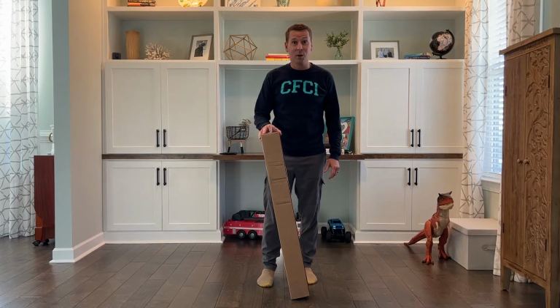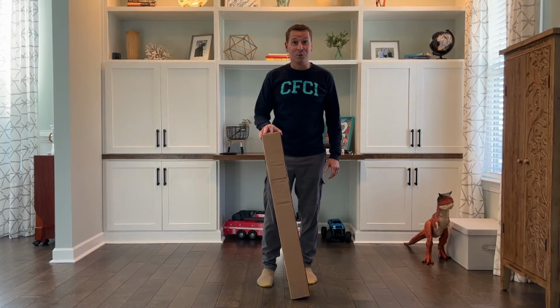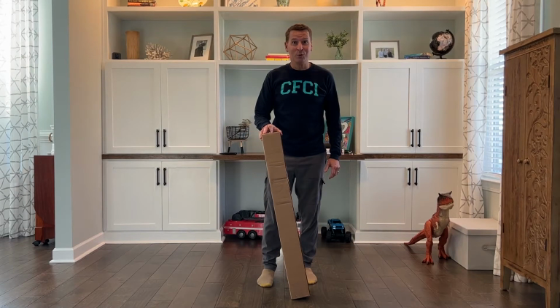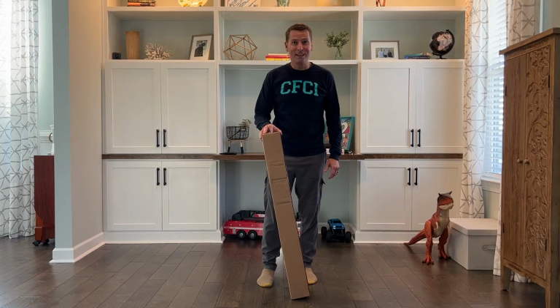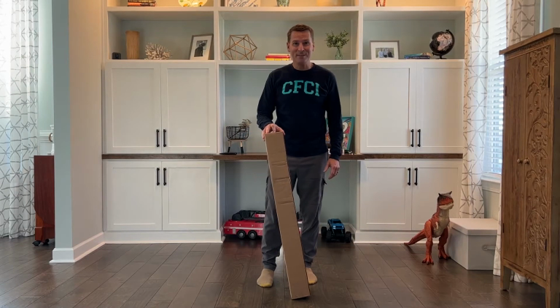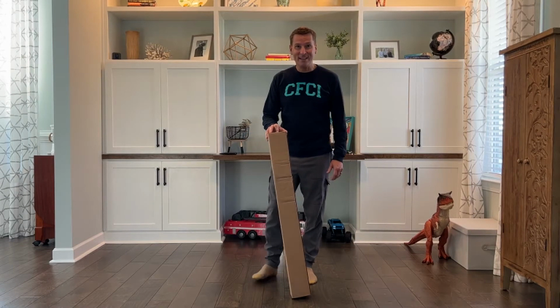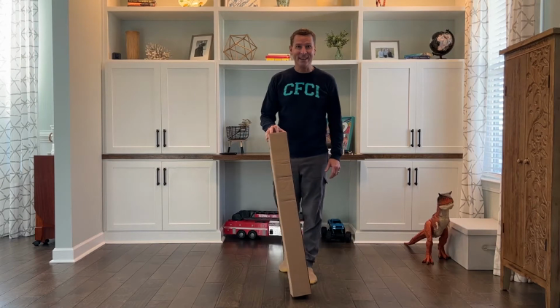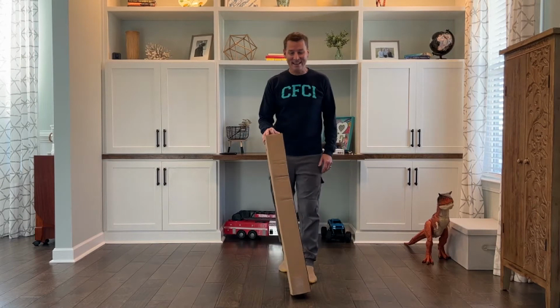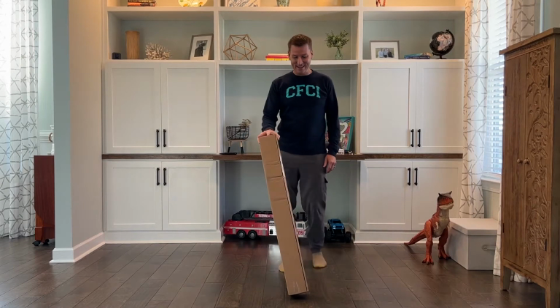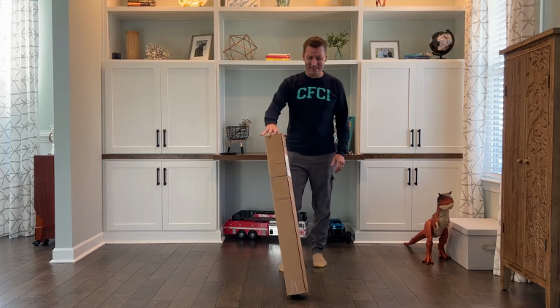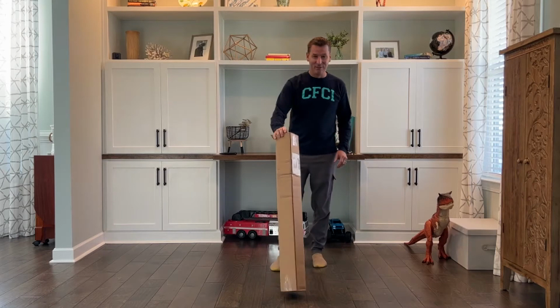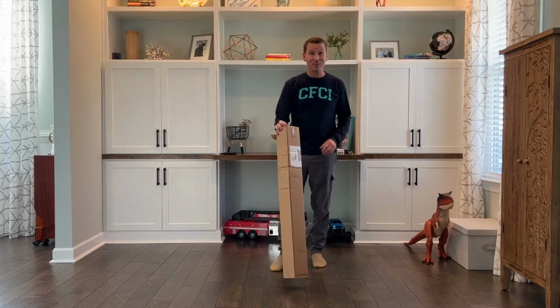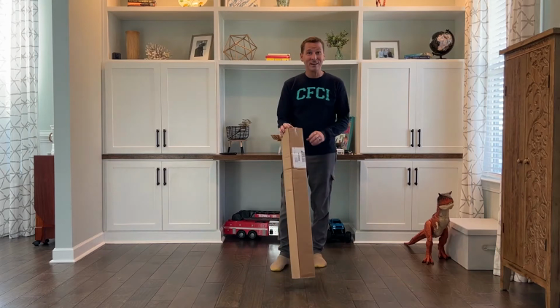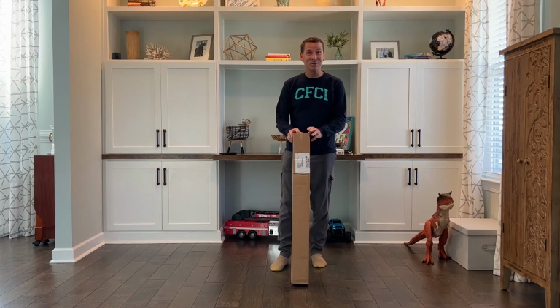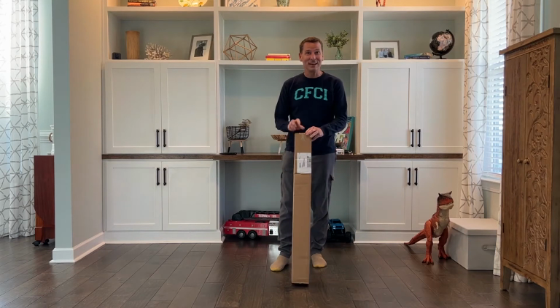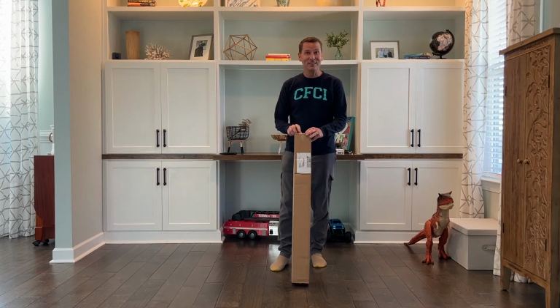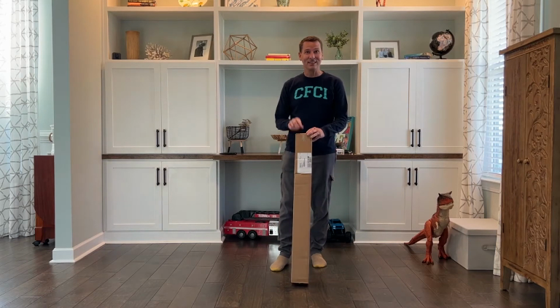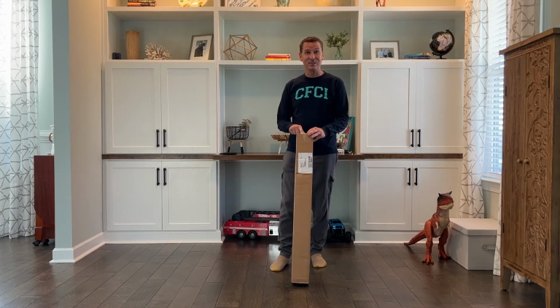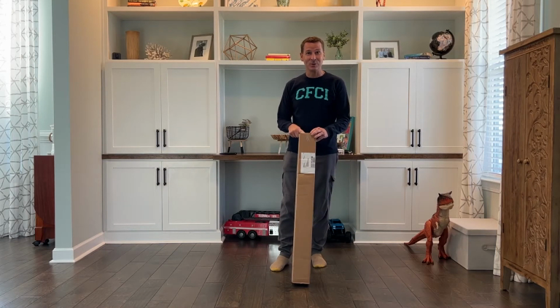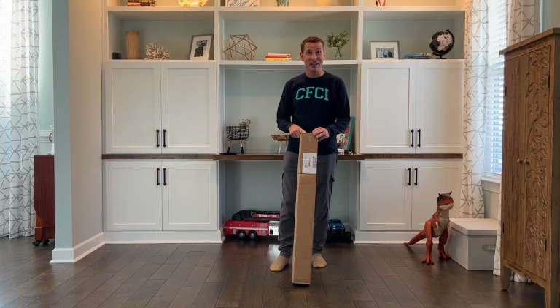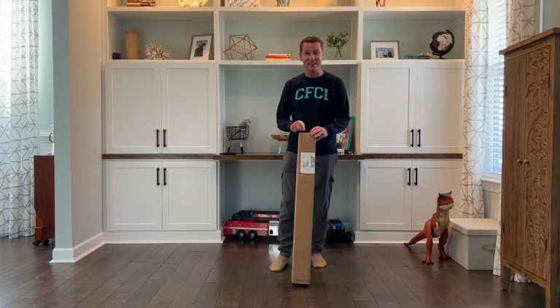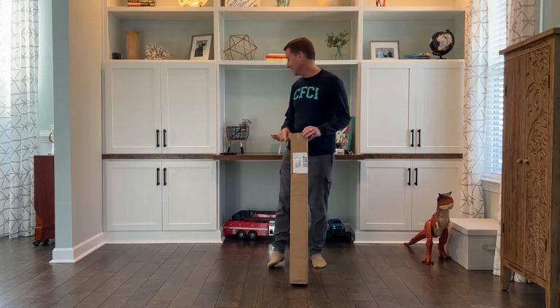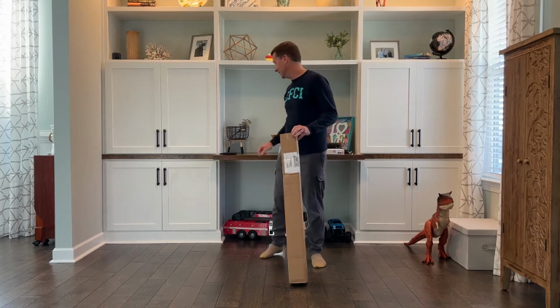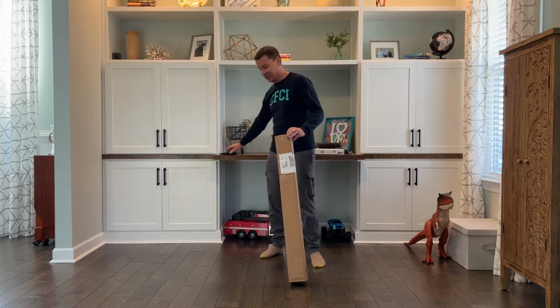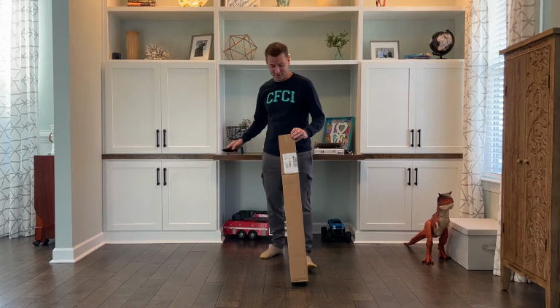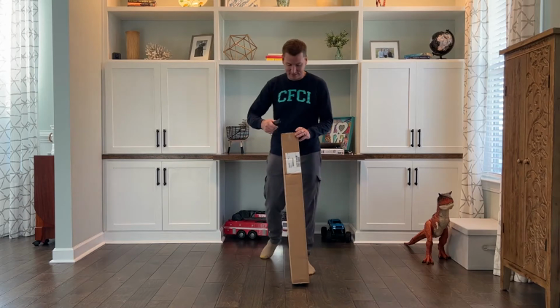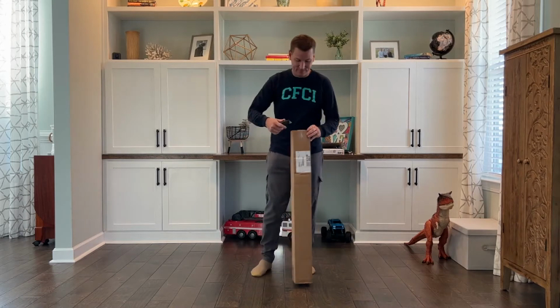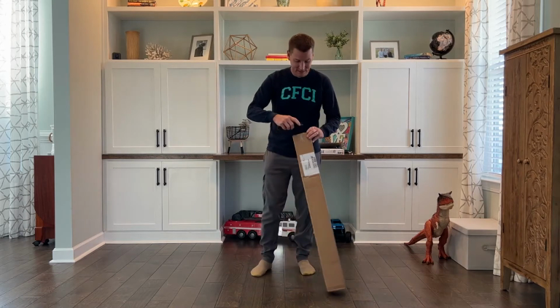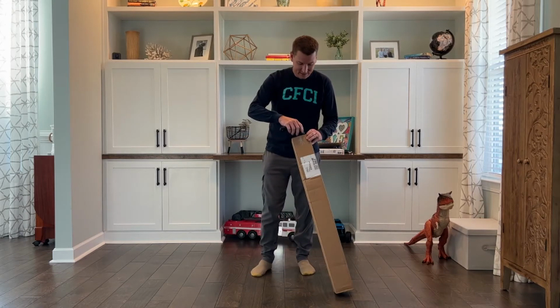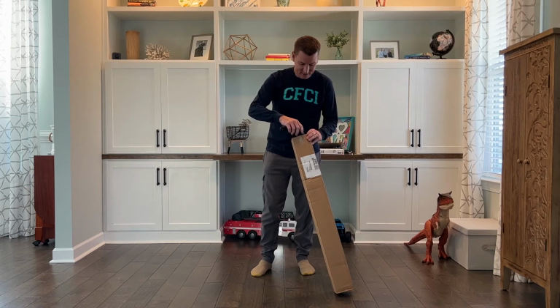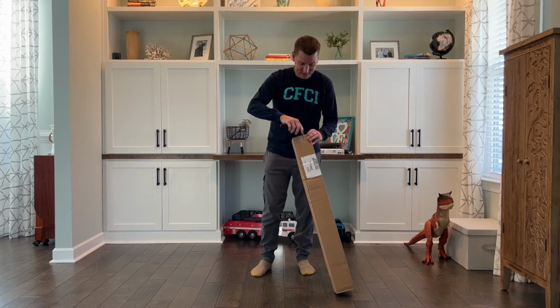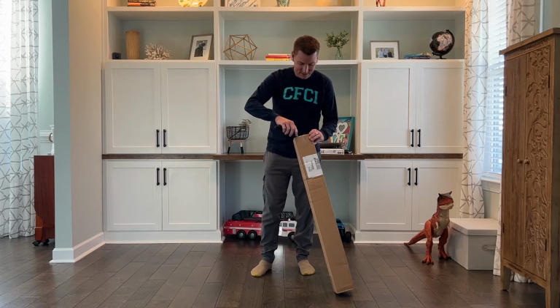A new toy came in the mail today from the guys over at Canvas Kite Design, so let's unbox it together and see what we got here.